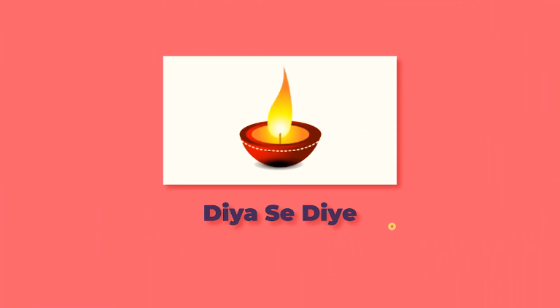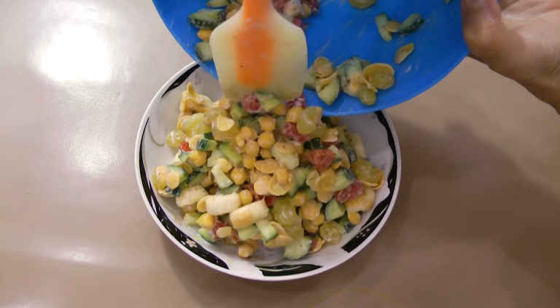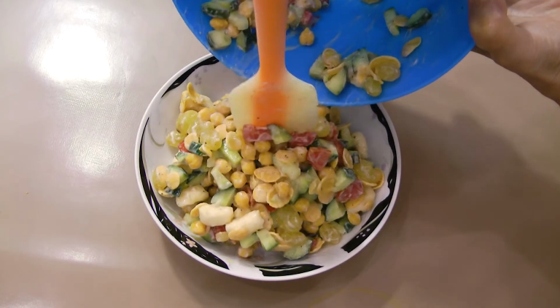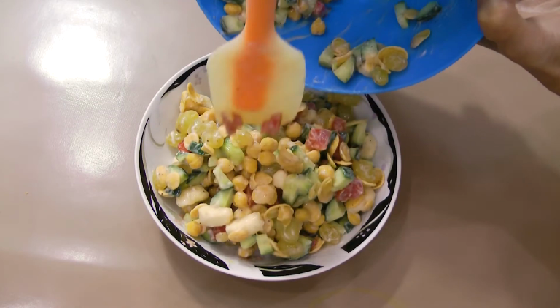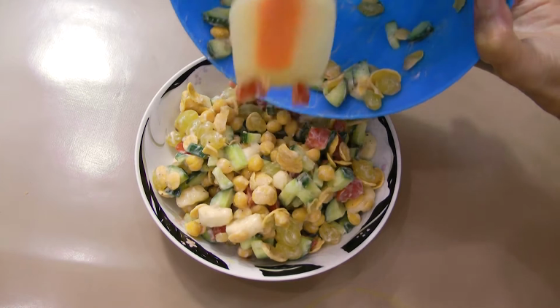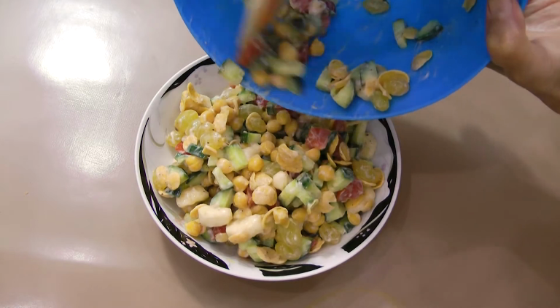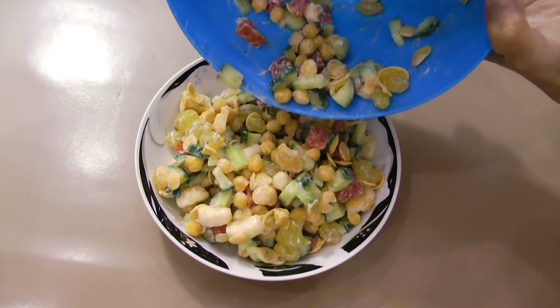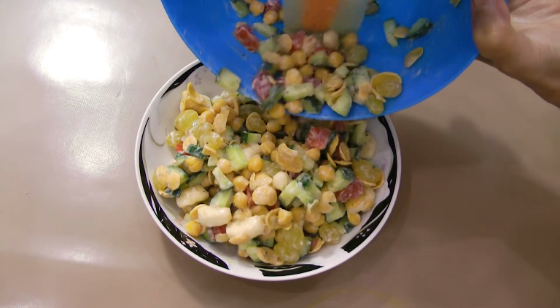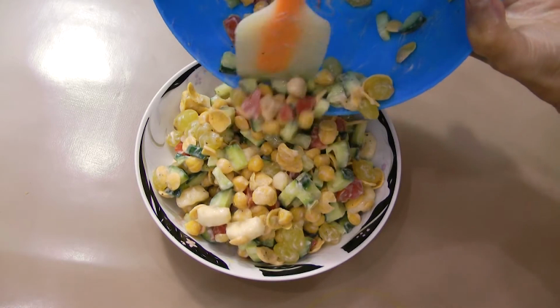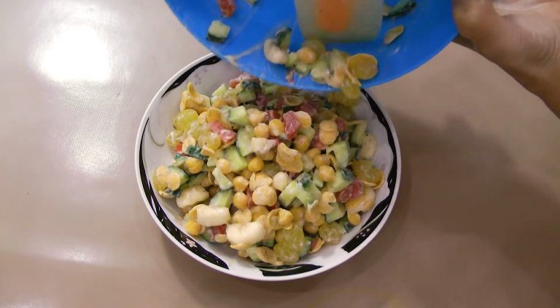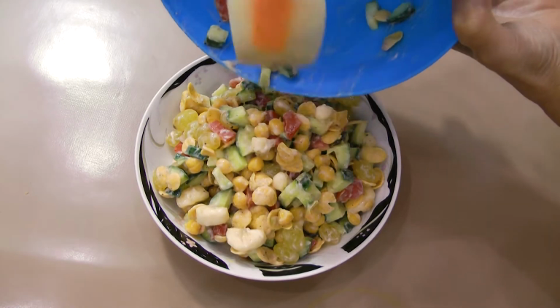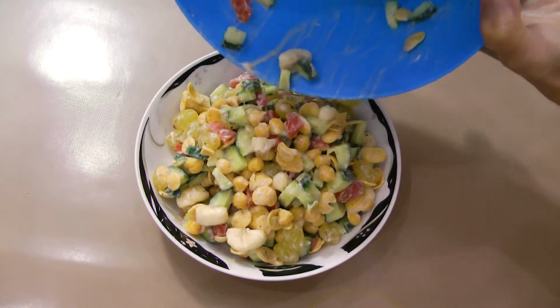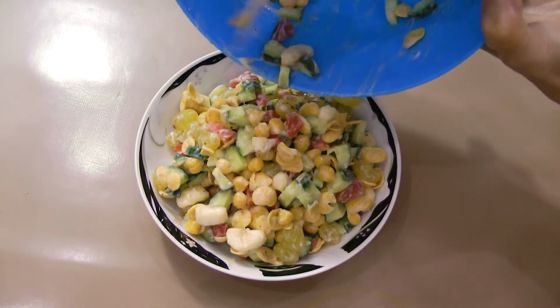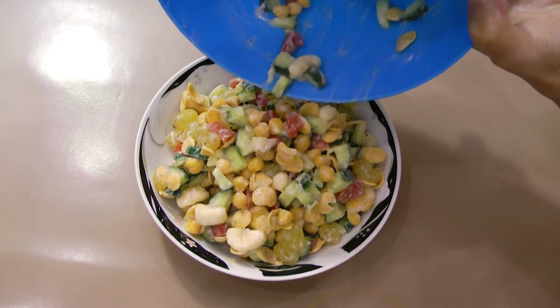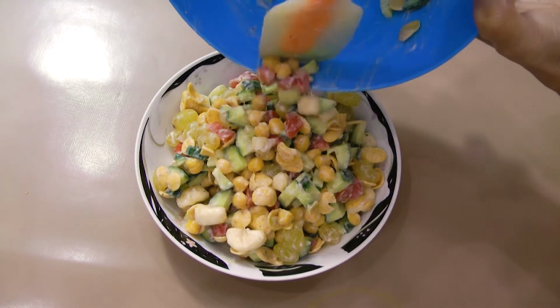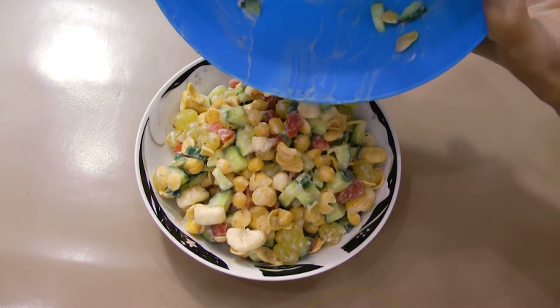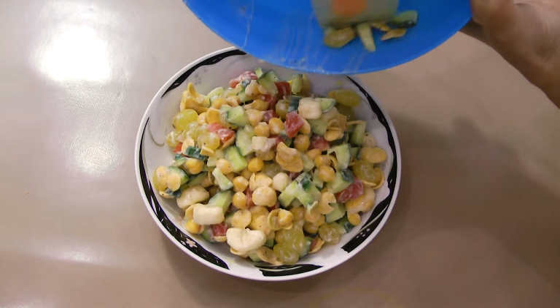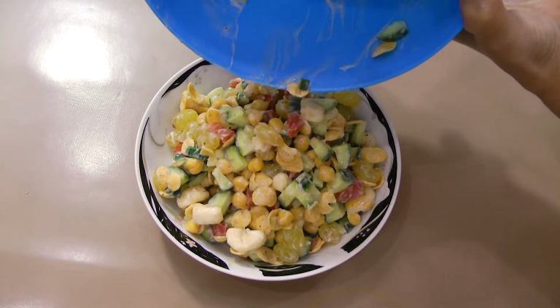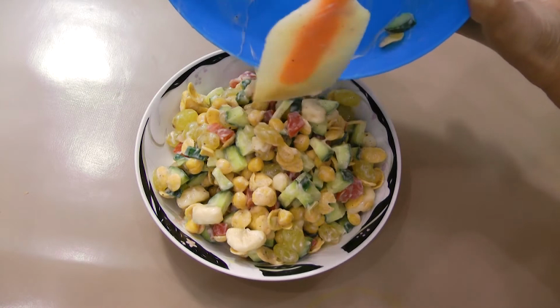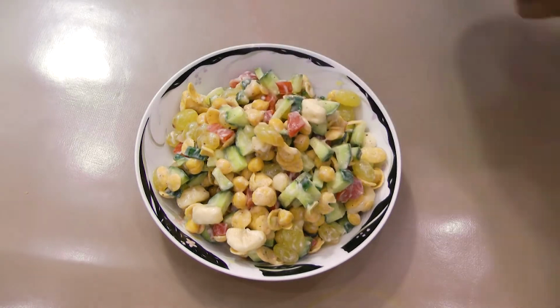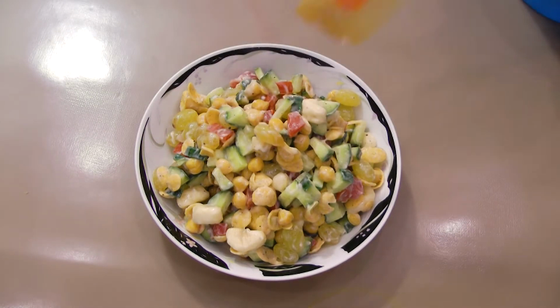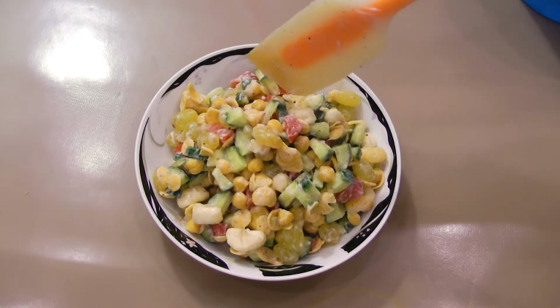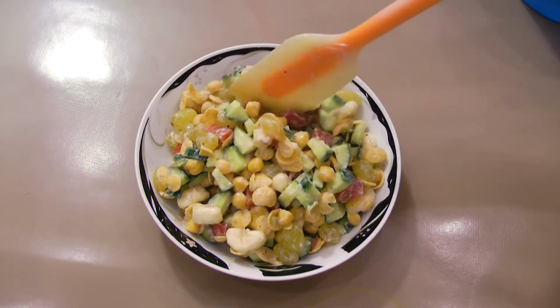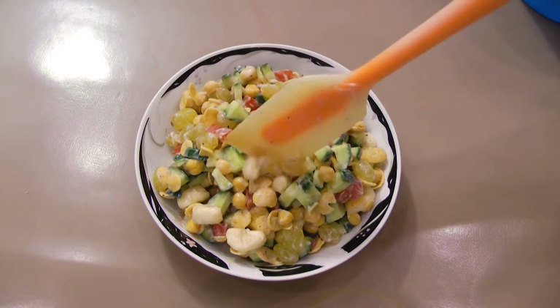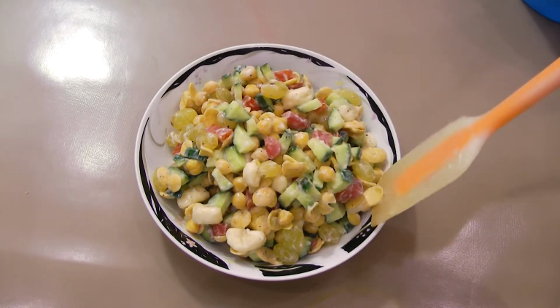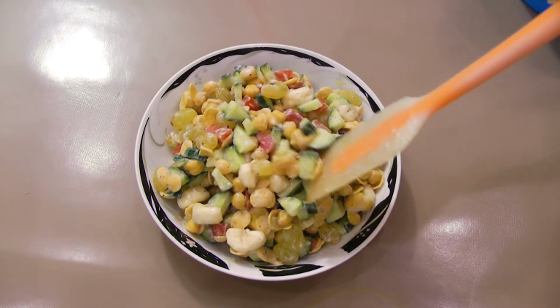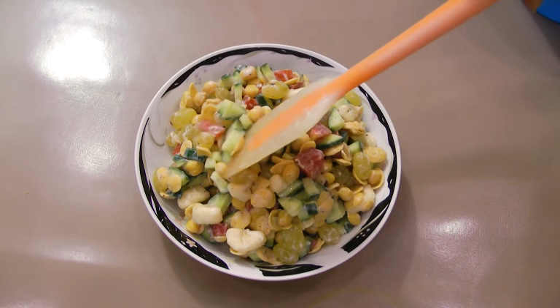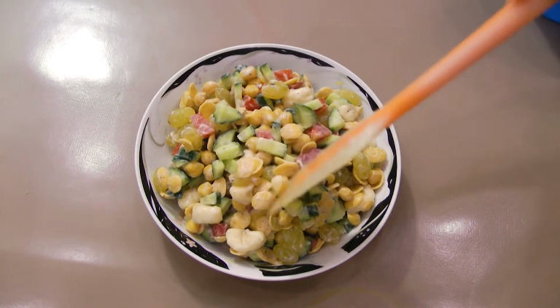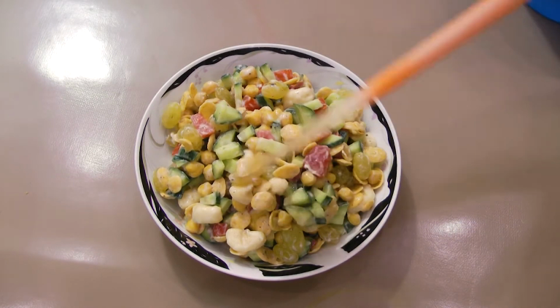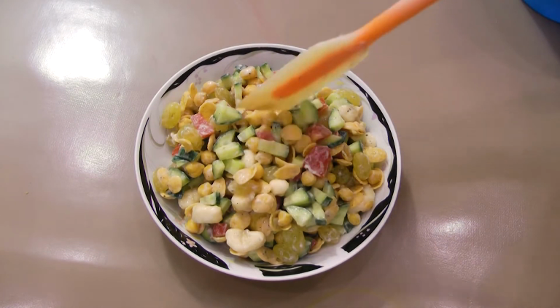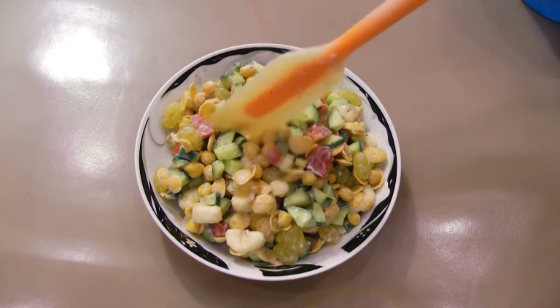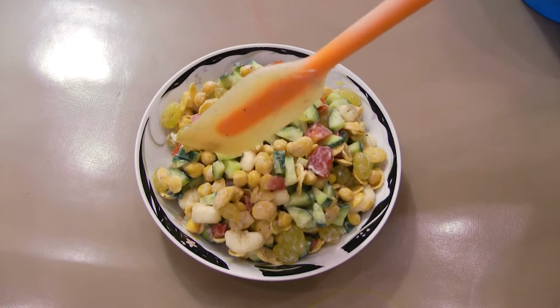Hello salad lovers! Today, I am making a healthy, nutritious and filling salad. This recipe is a mix-up of vegetables, seasonal fruits and cereals in quantities of your own liking and taste.